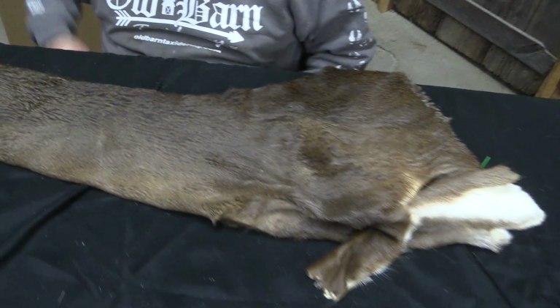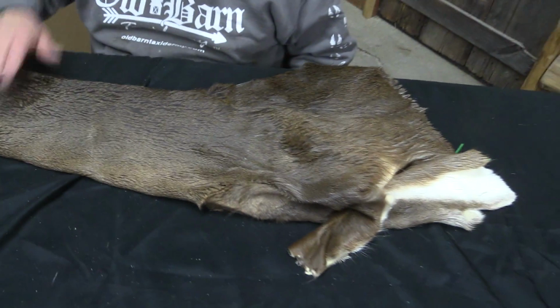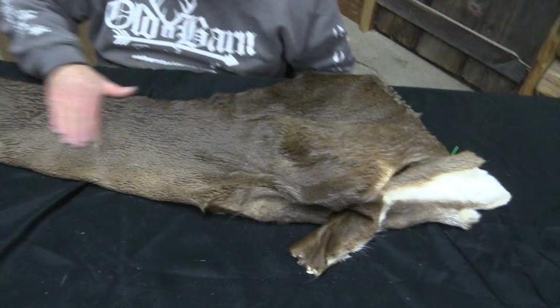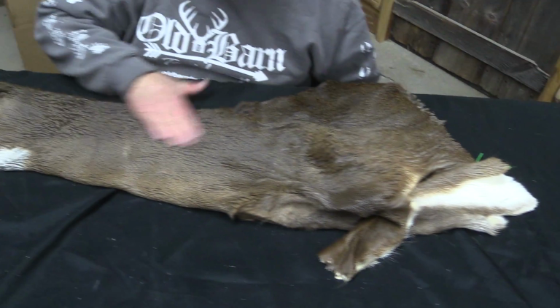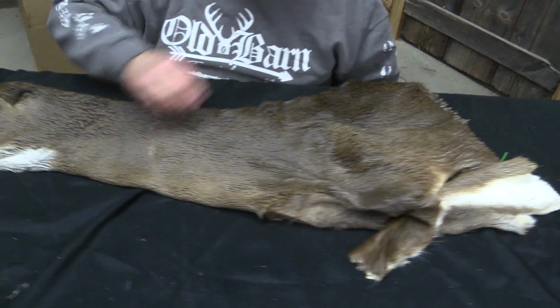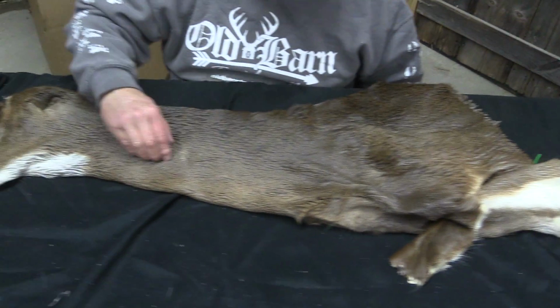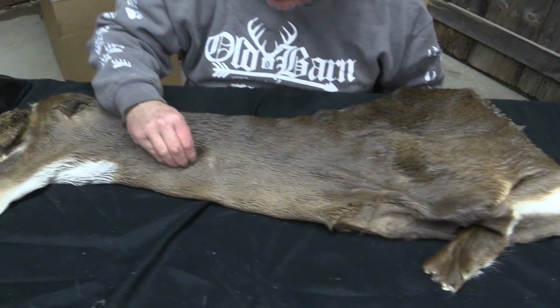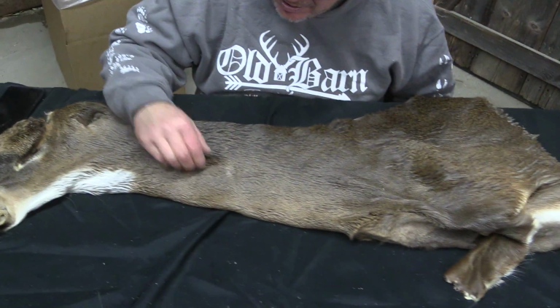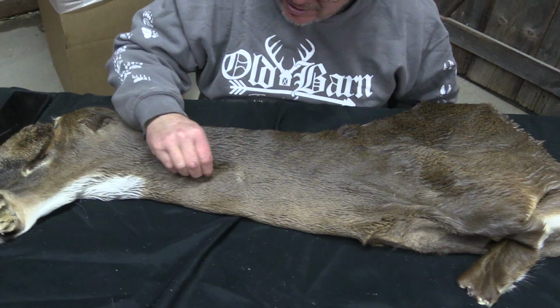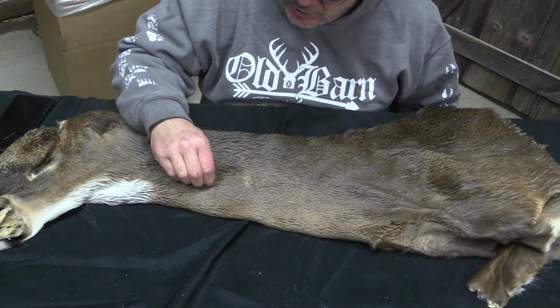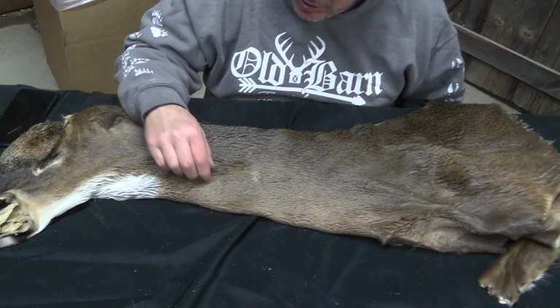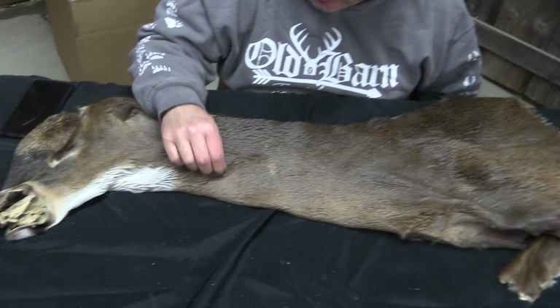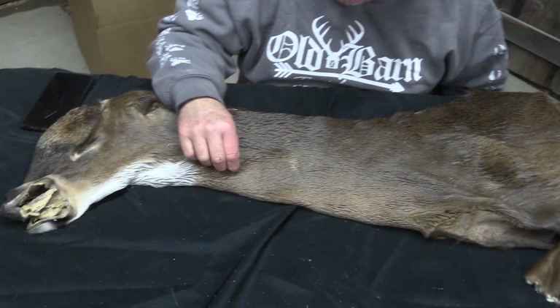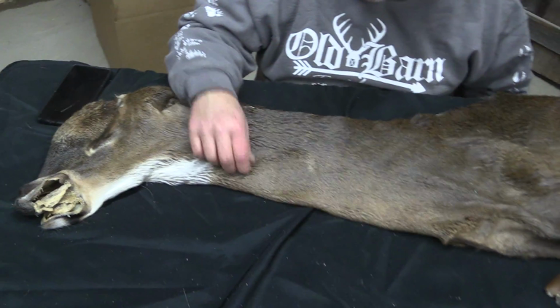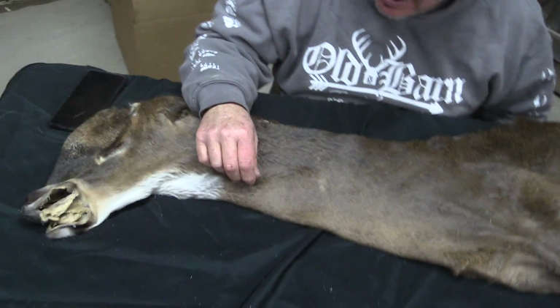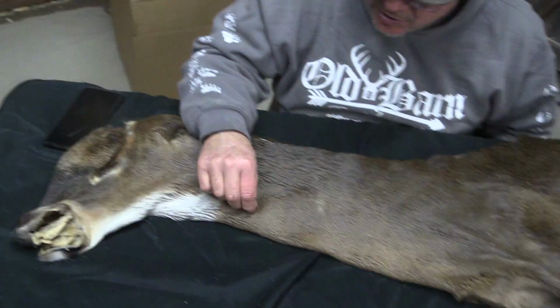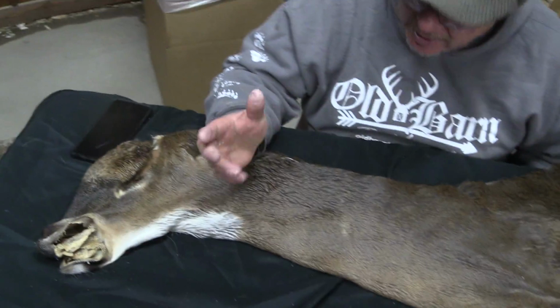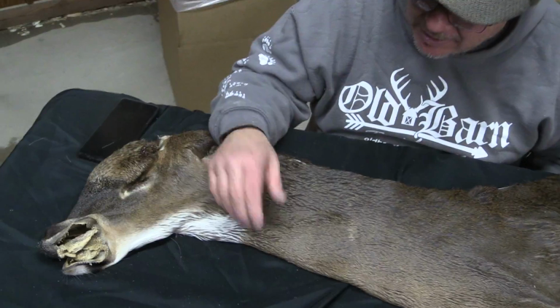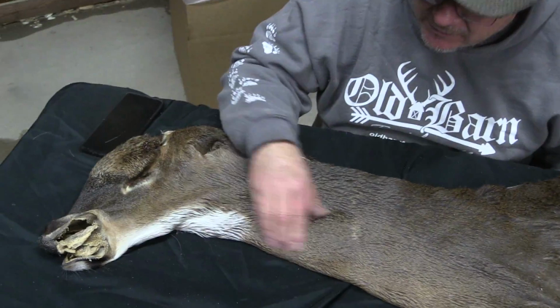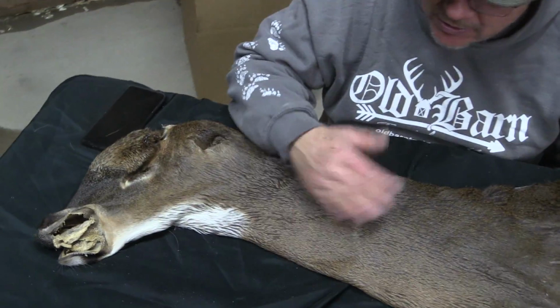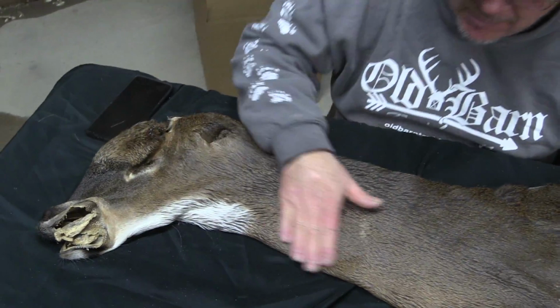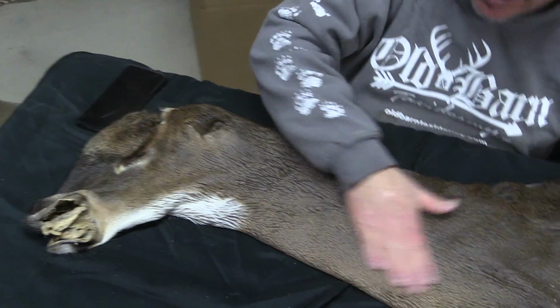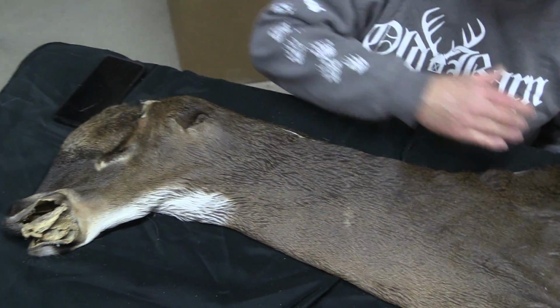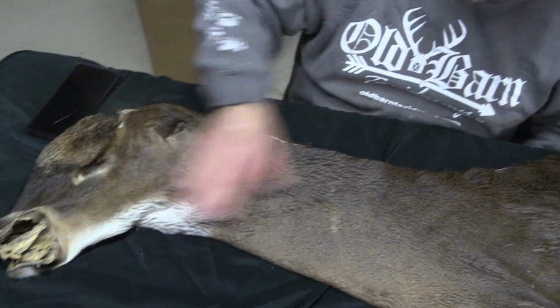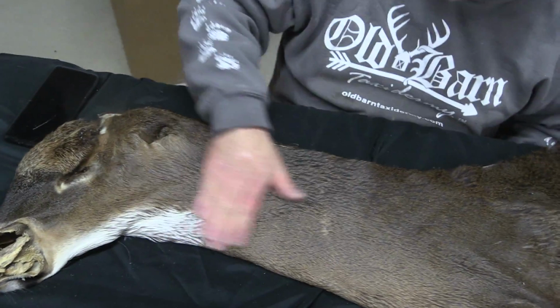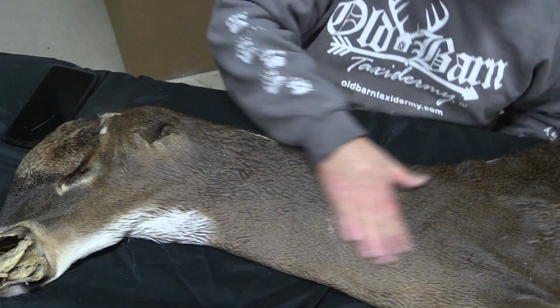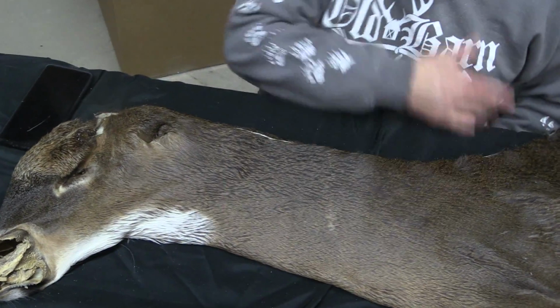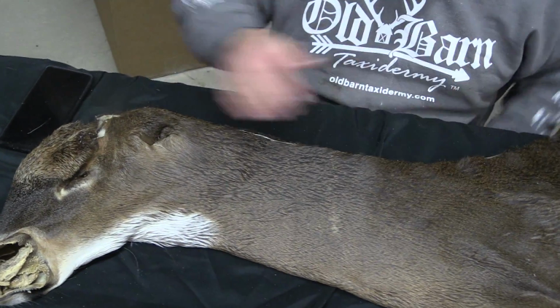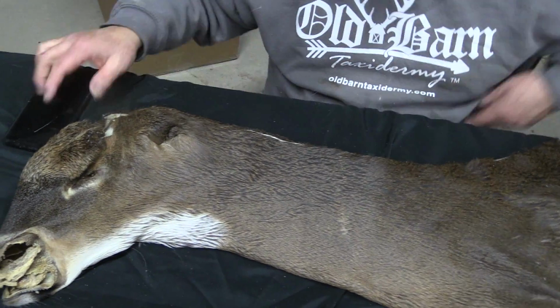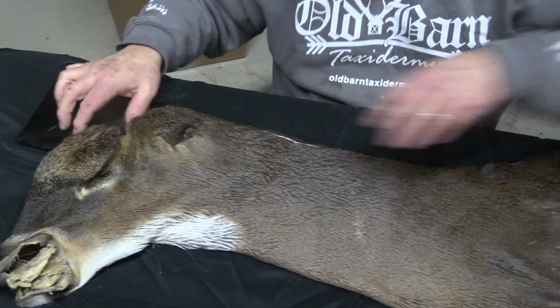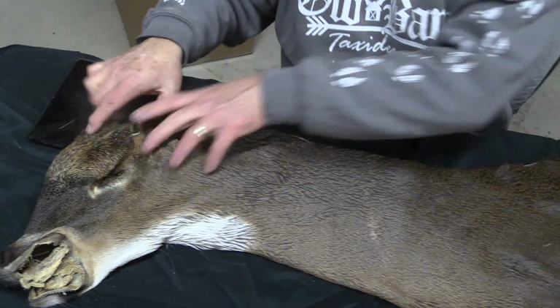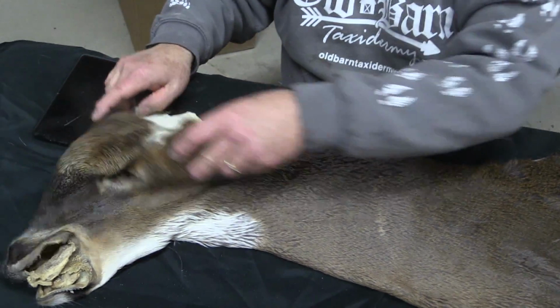It's absolutely gorgeous. It's not a real early cape, but it is an early cape — if you understand what I'm saying, it's mid-October here in Iowa, I believe.